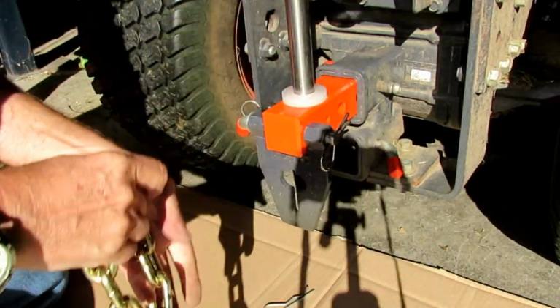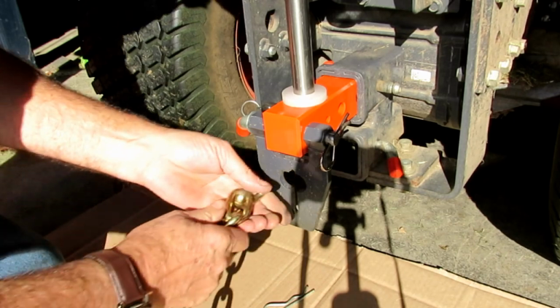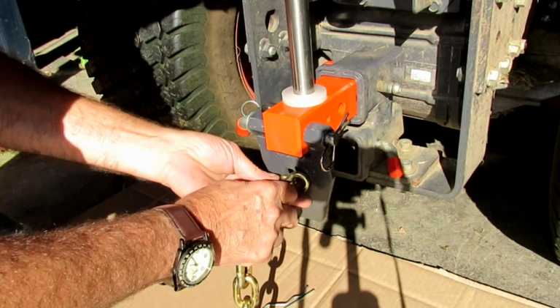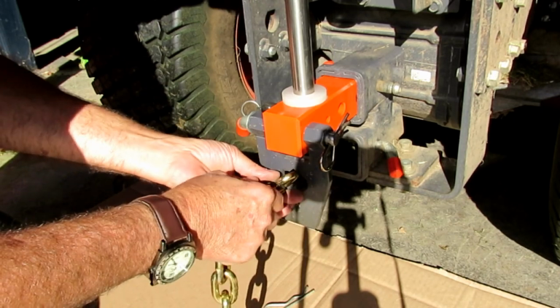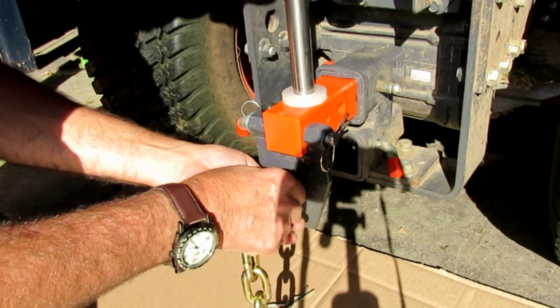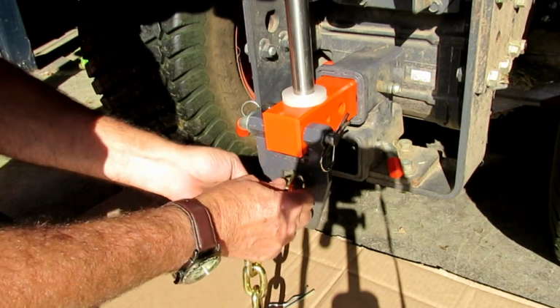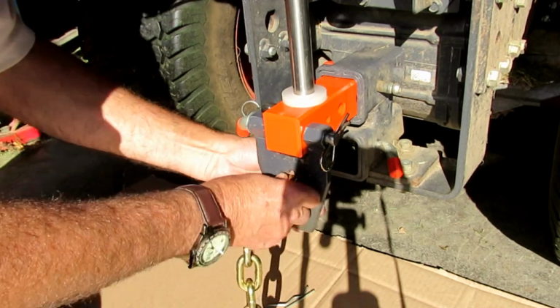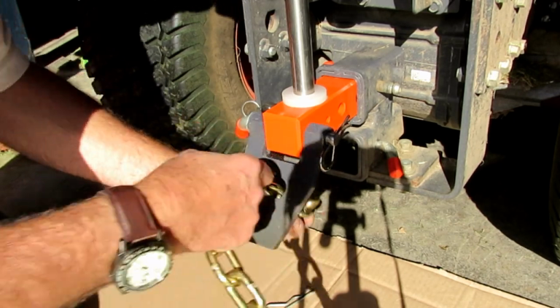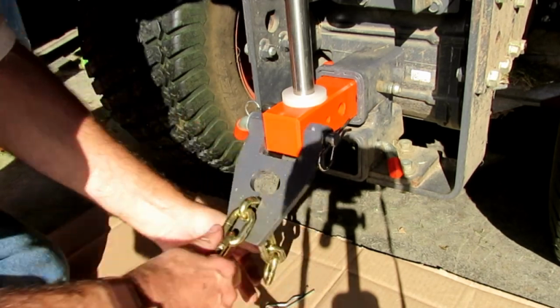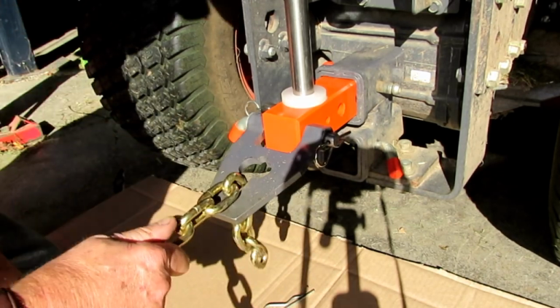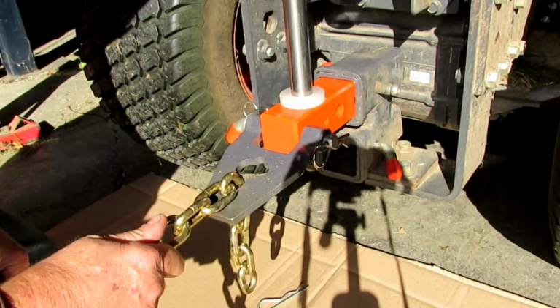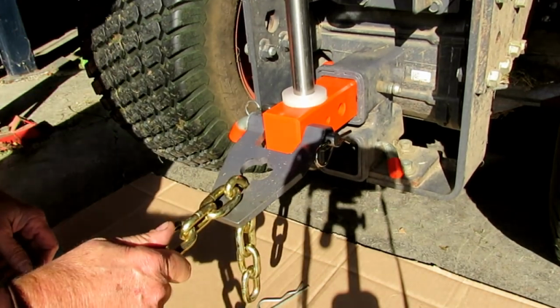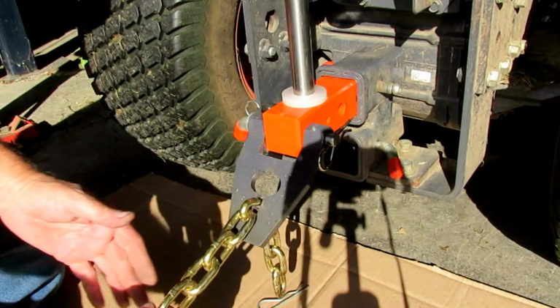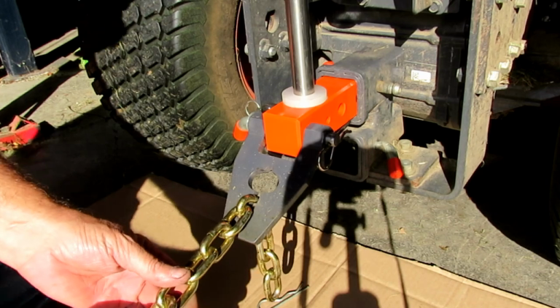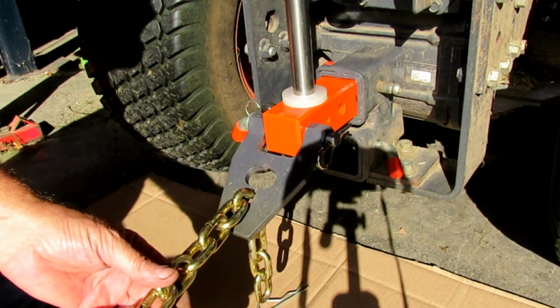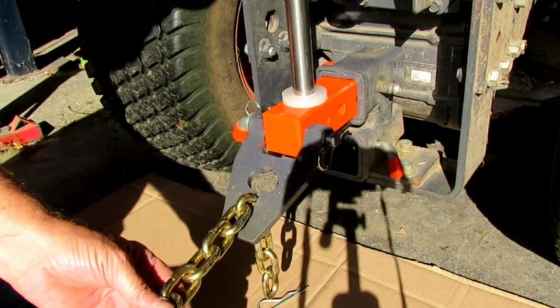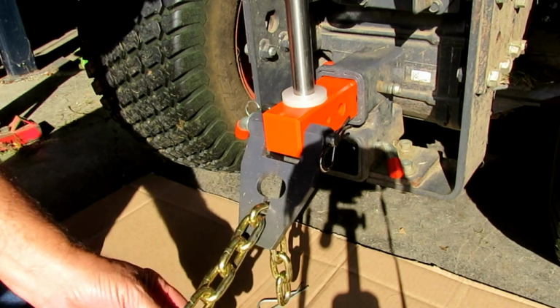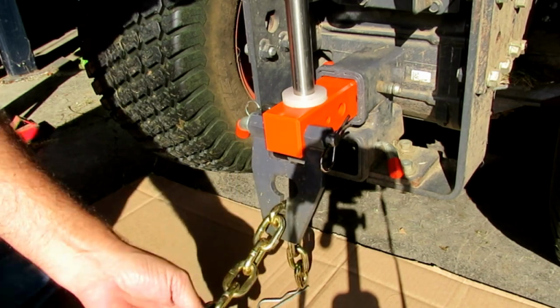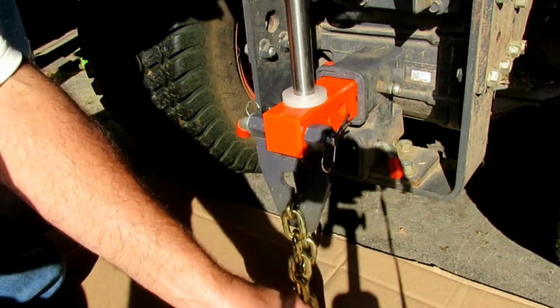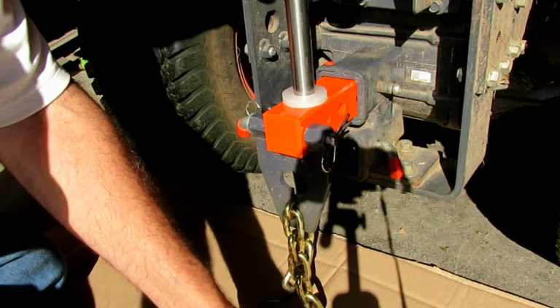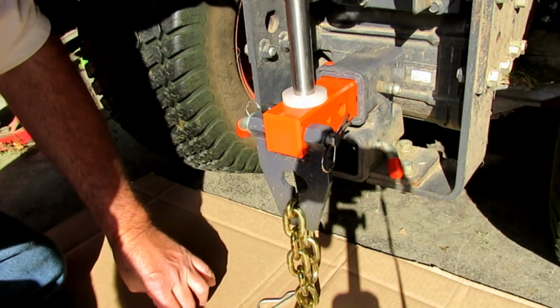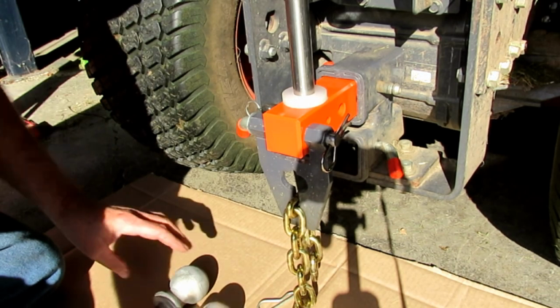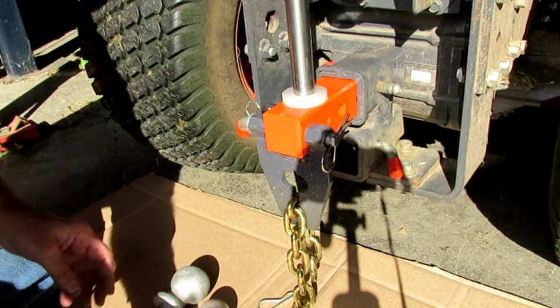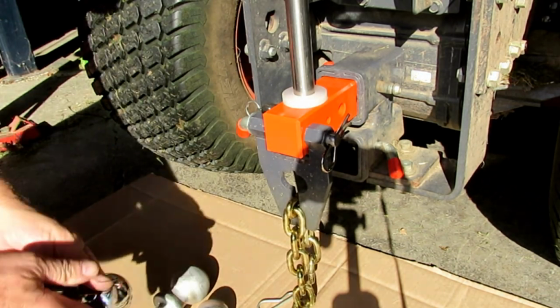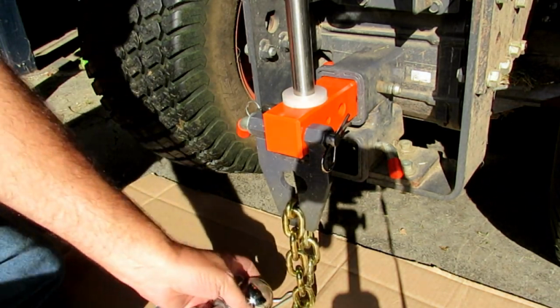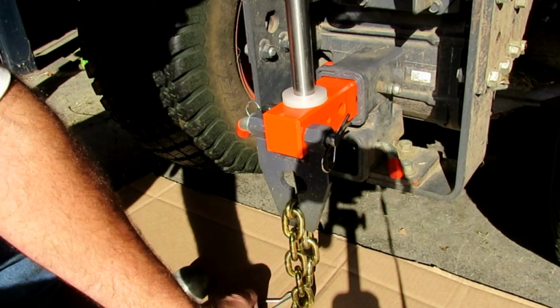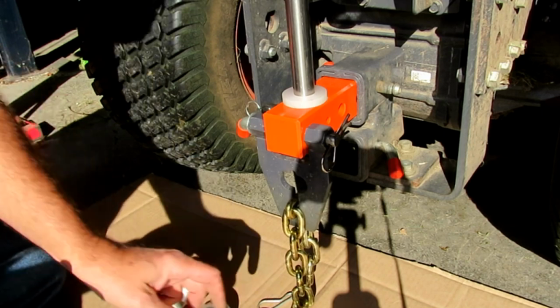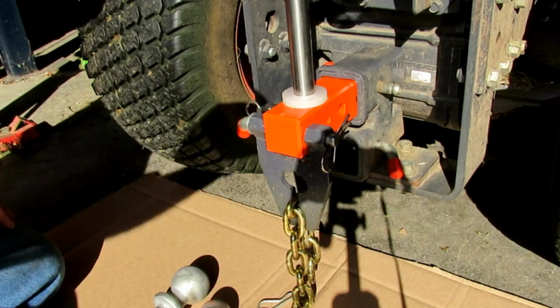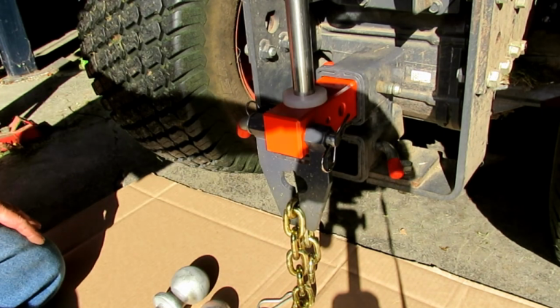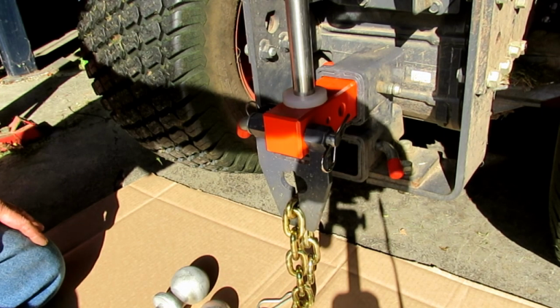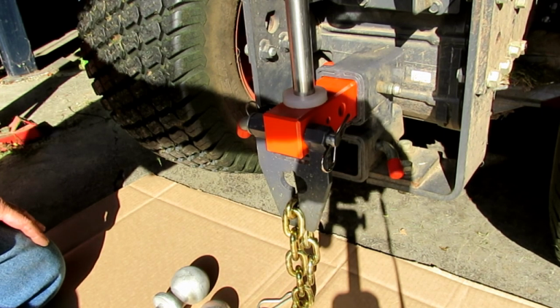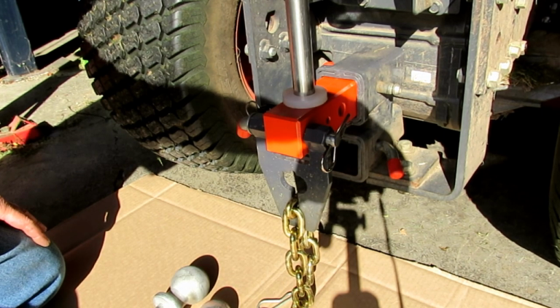So basically just drop the chain in there, make the adjustment, and you can tie anything down that you want. This is basically my Kubota BX hitch that I made.